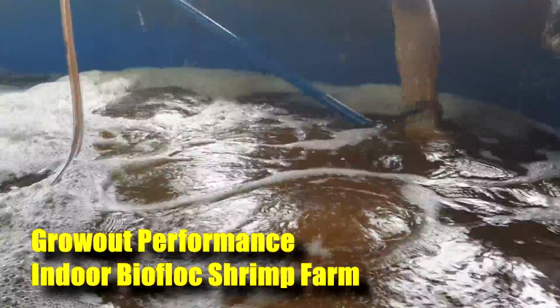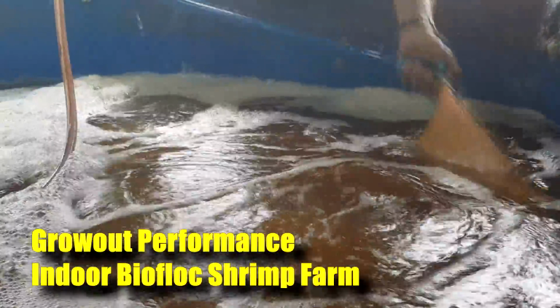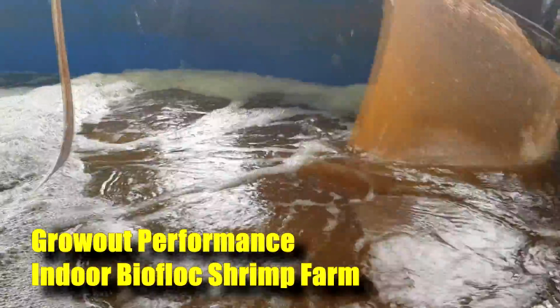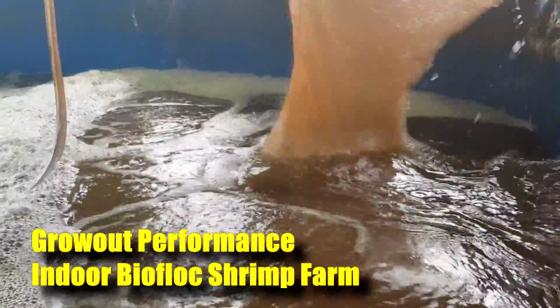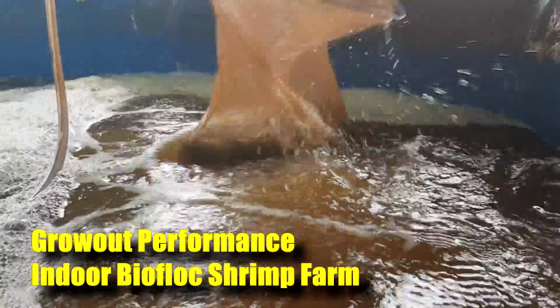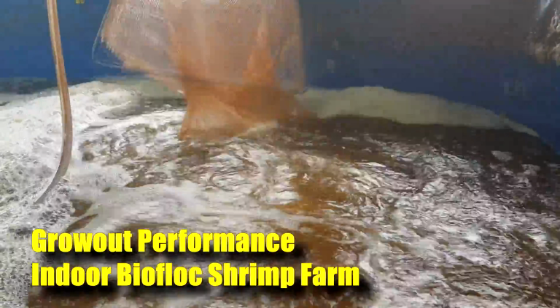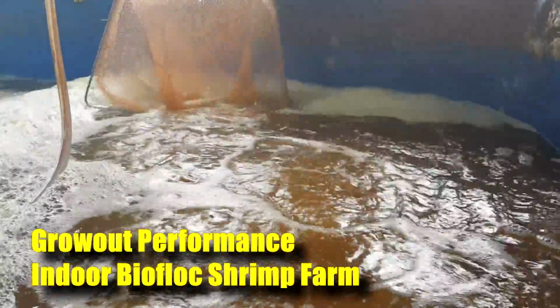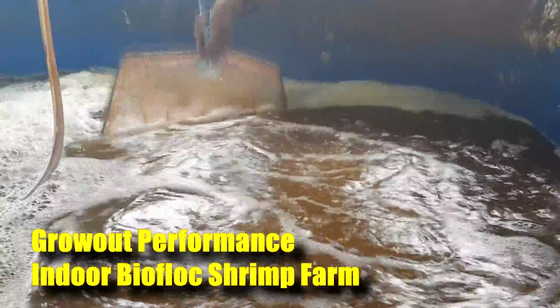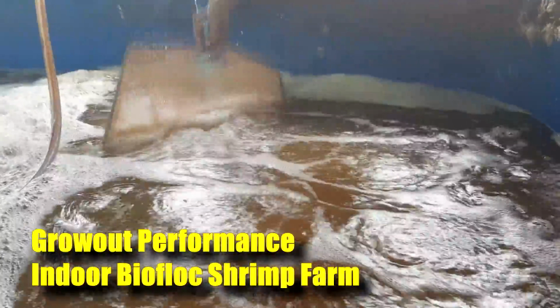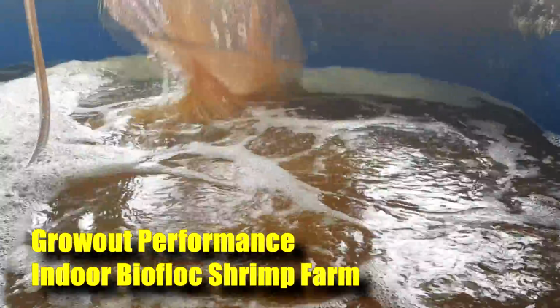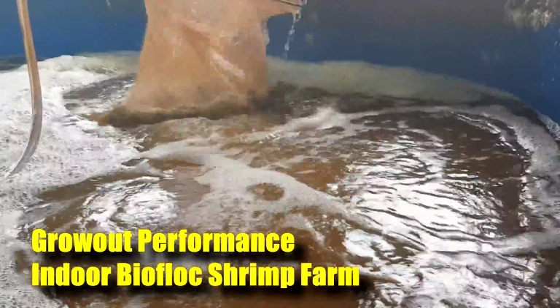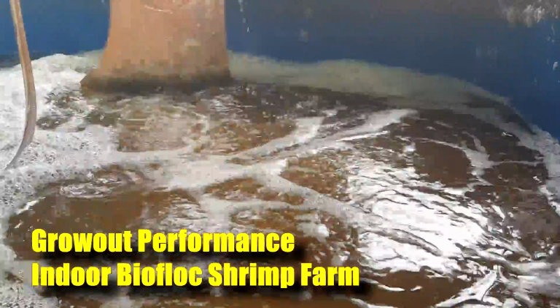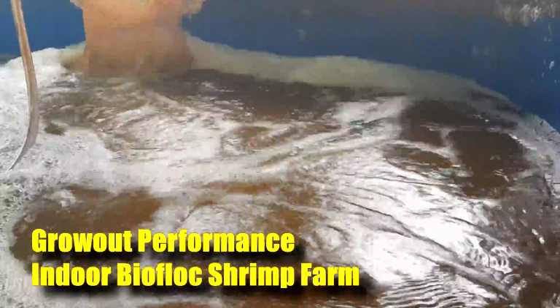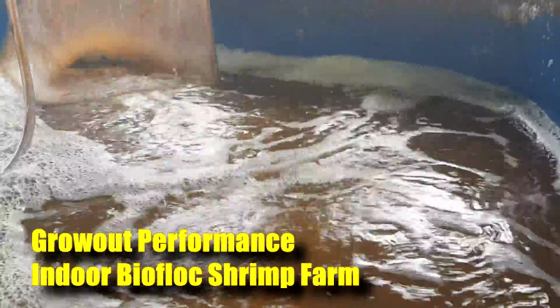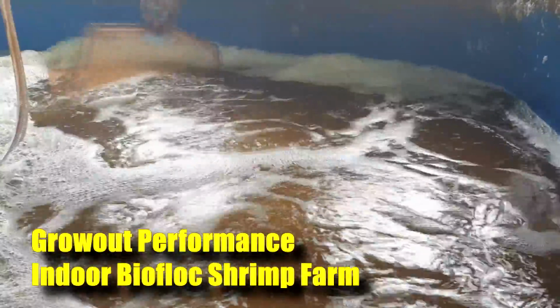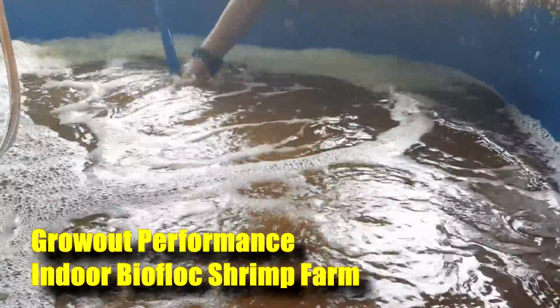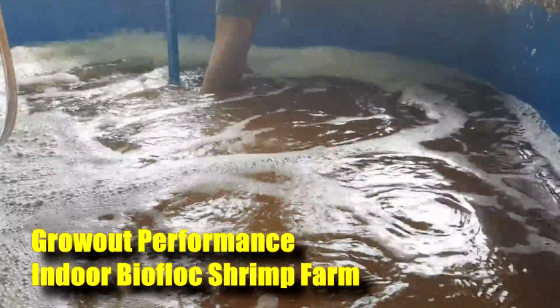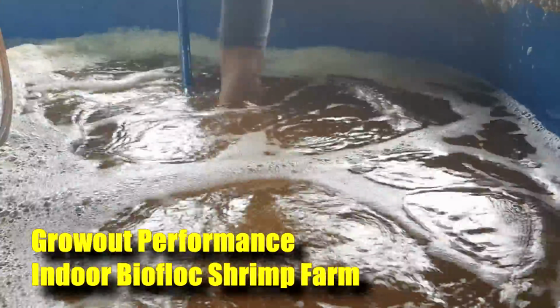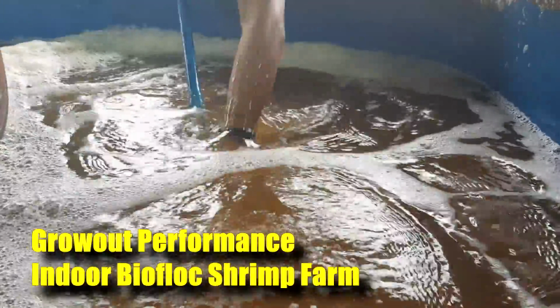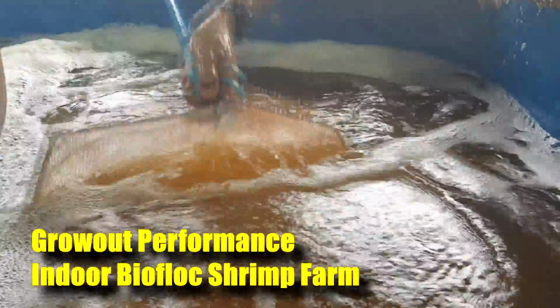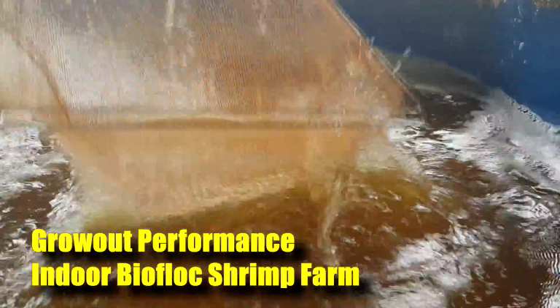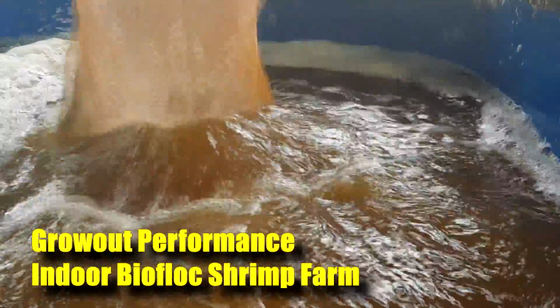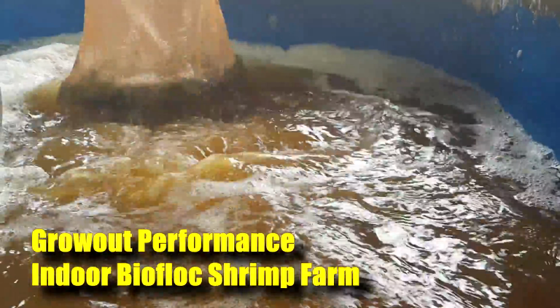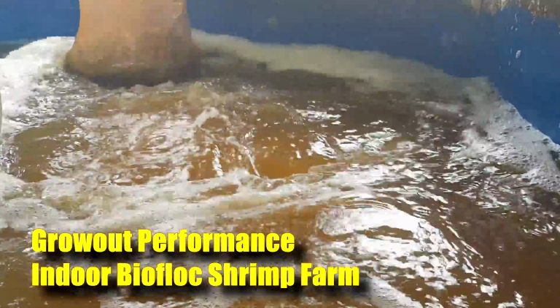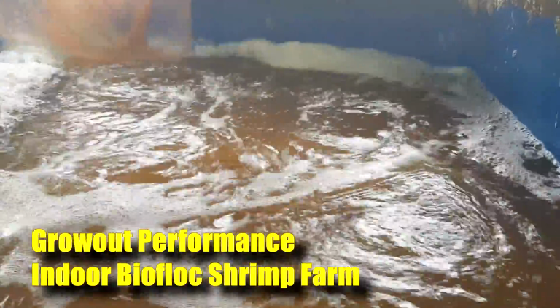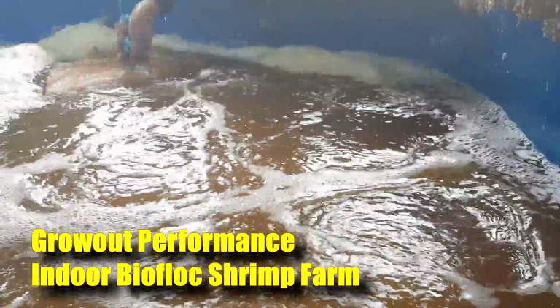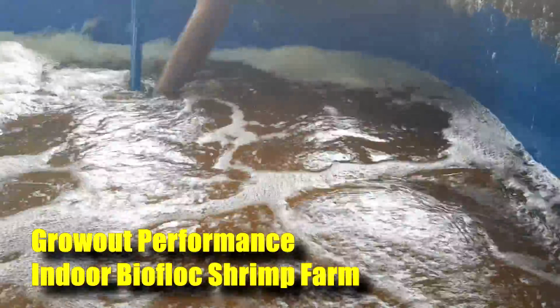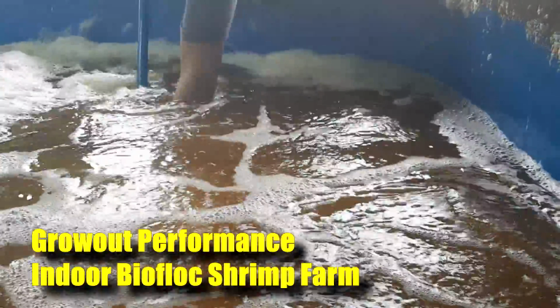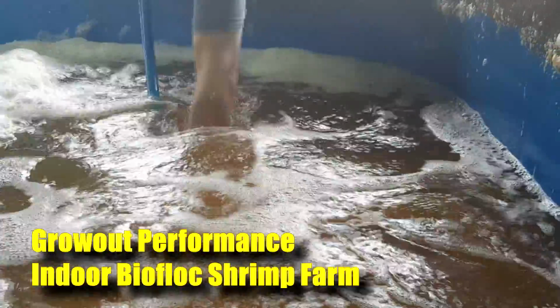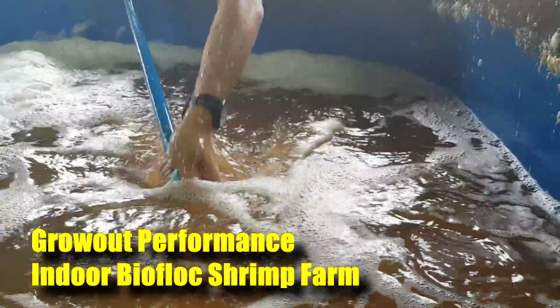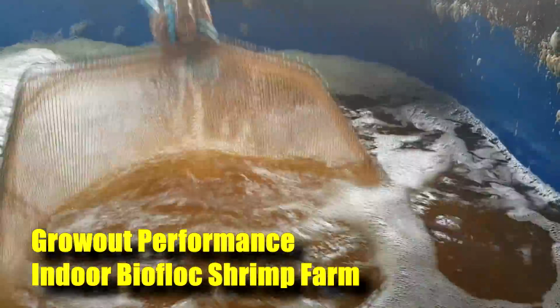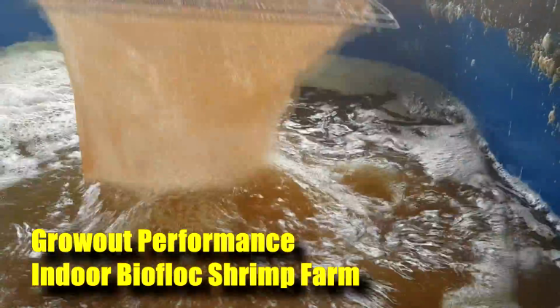So today I'm just going to talk a little about one of our grow-out performance of our indoor shrimp farm, just to share with you a little bit about growth and our performance data. So stay tuned.